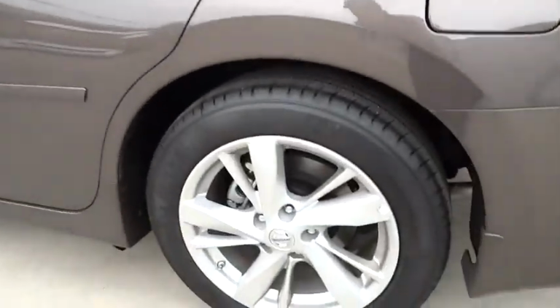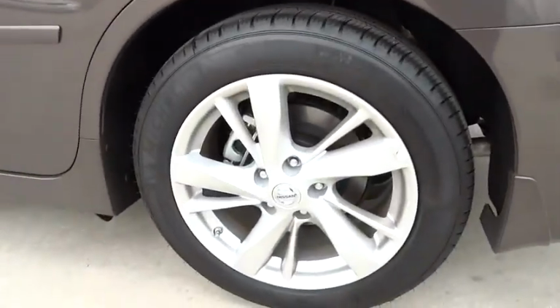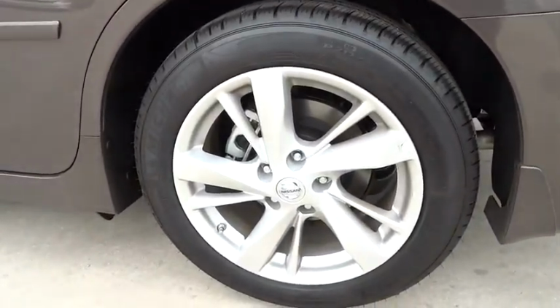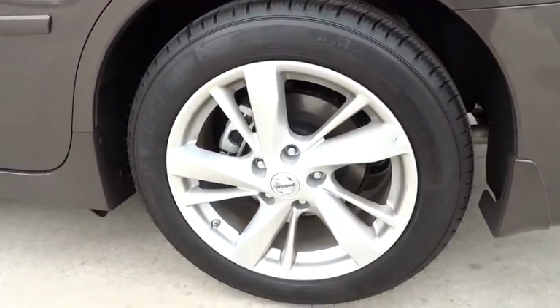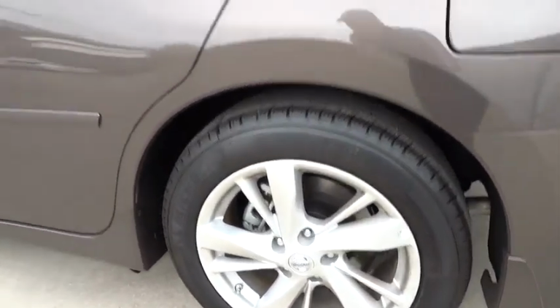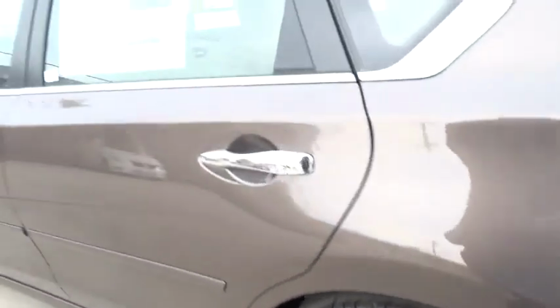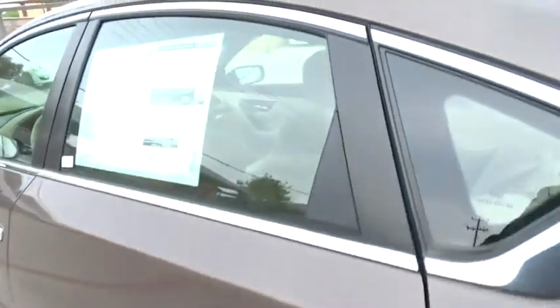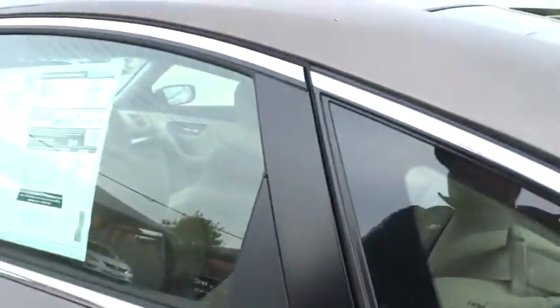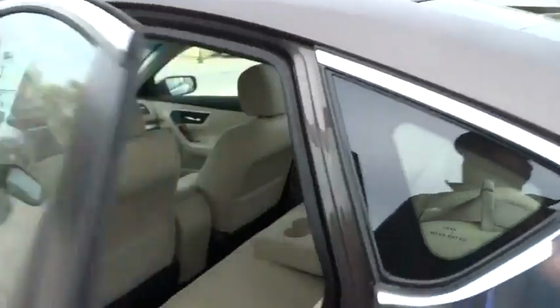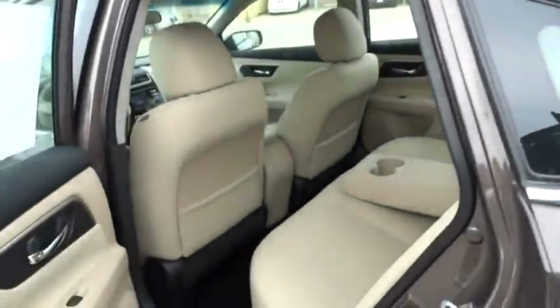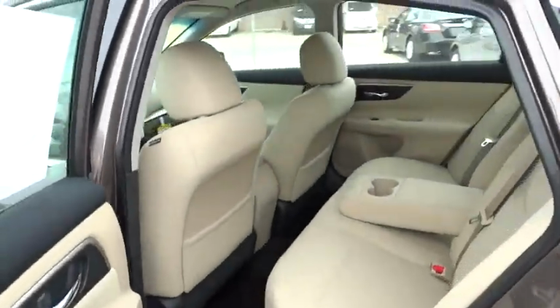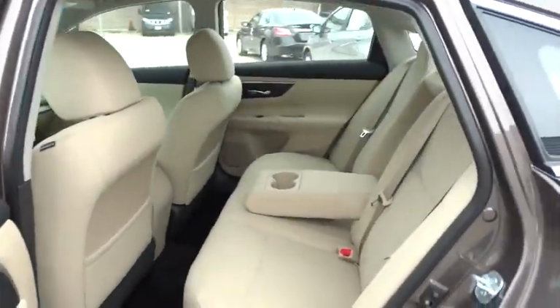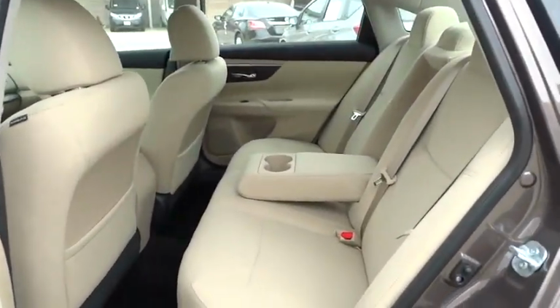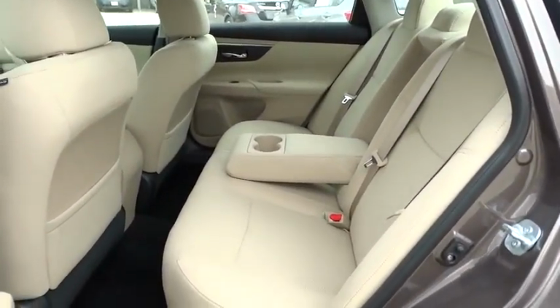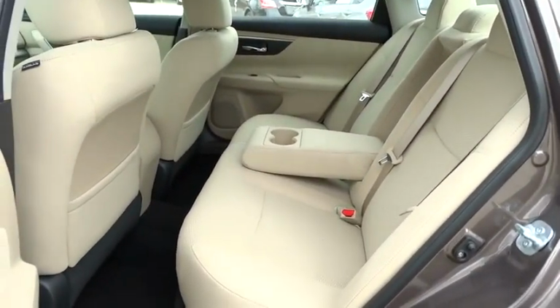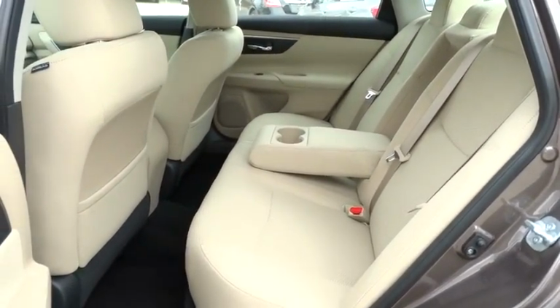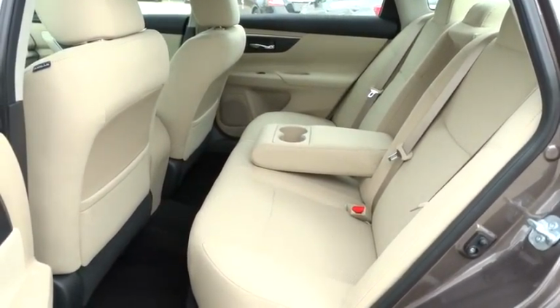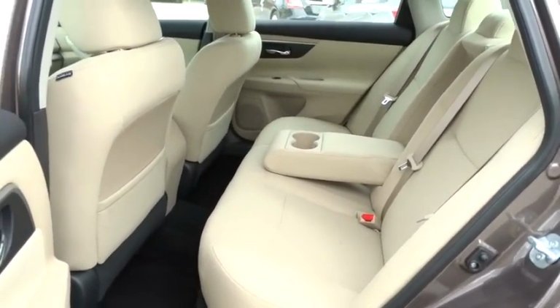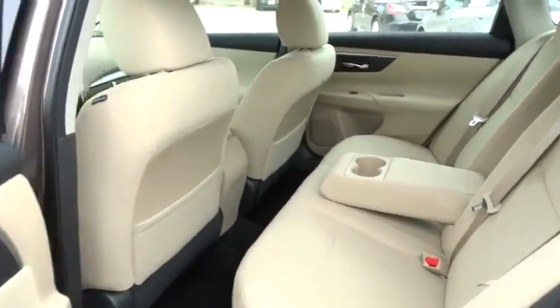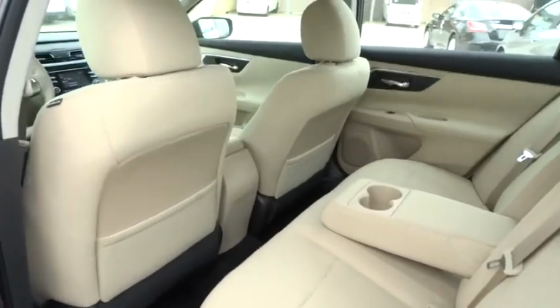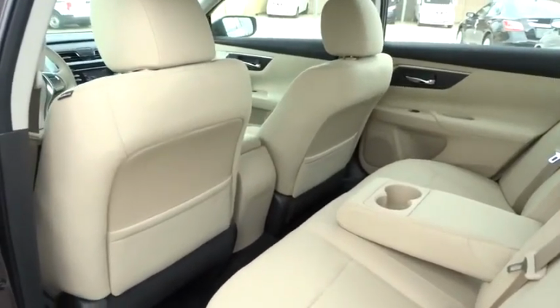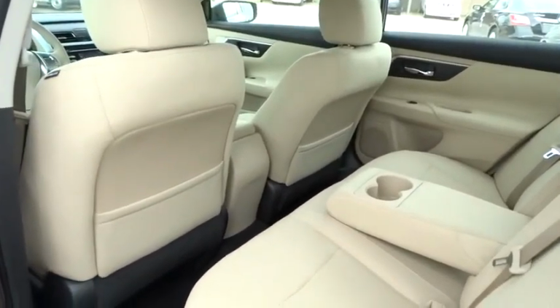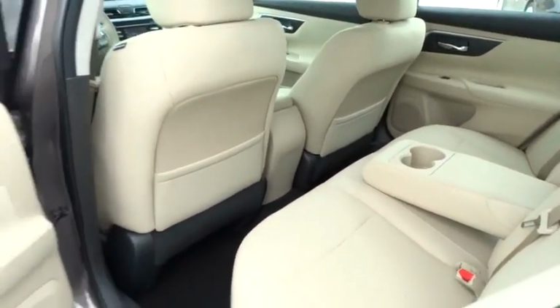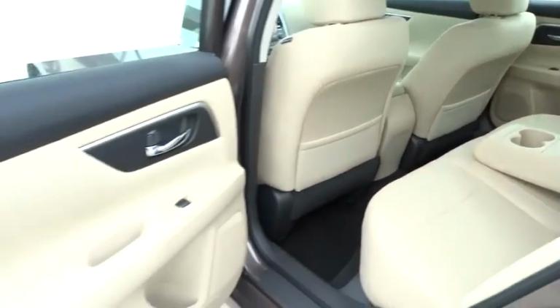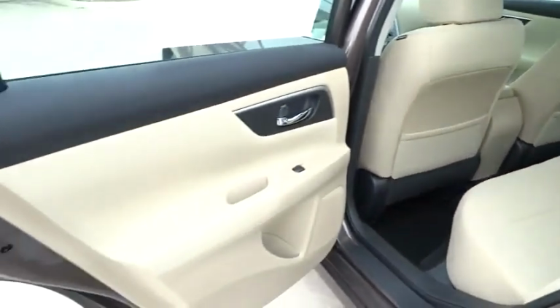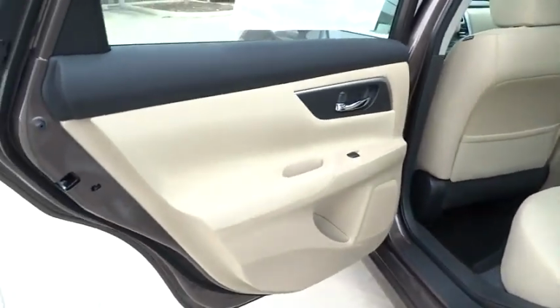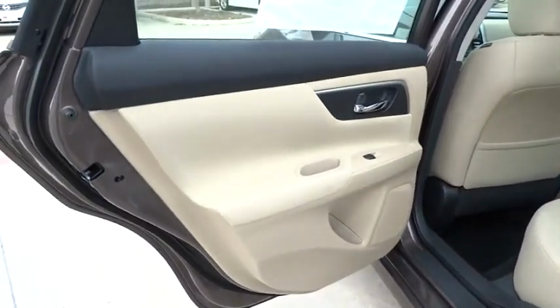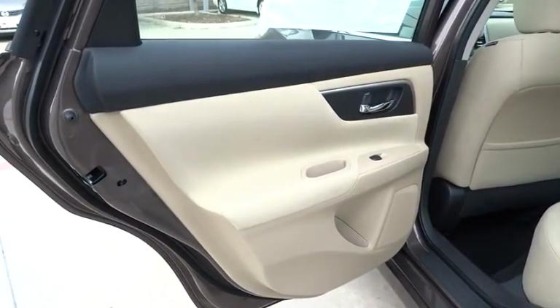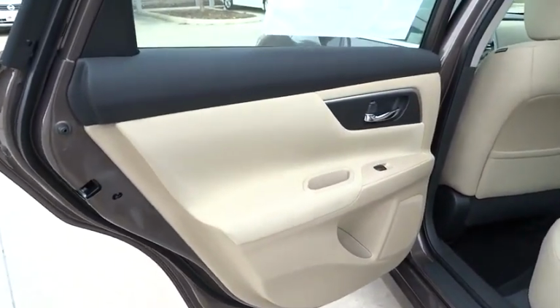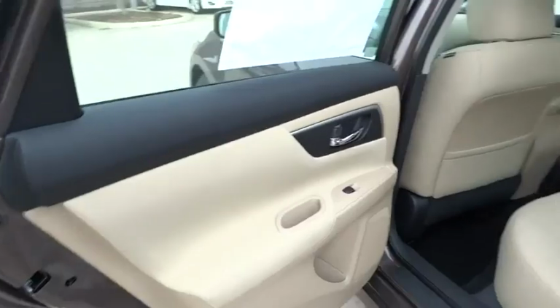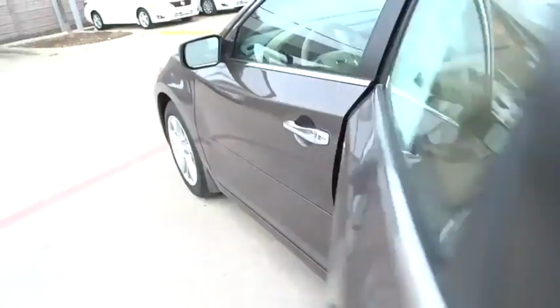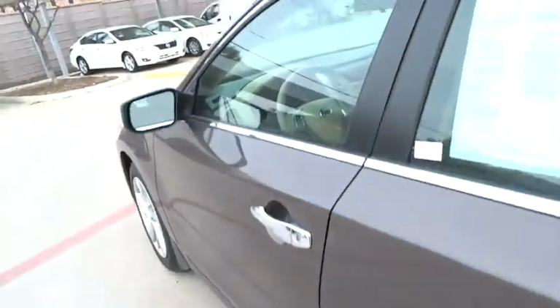Driver airbag, aluminum wheels, four-wheel disc brakes, cruise control, keyless entry, keyless start, climate control, AM-FM stereo radio, rear defrost, FWD, MP3 player, fog lamp, CD player.